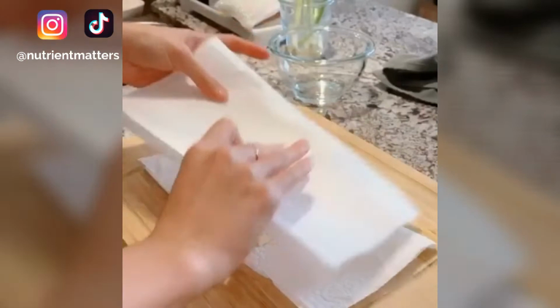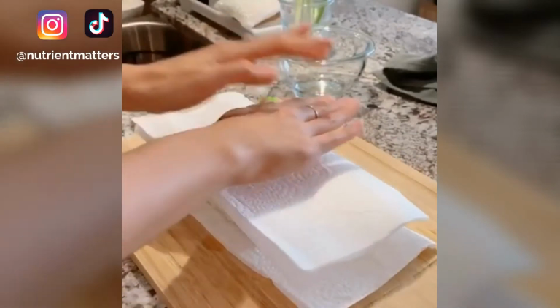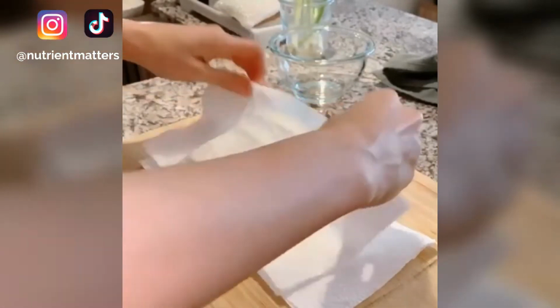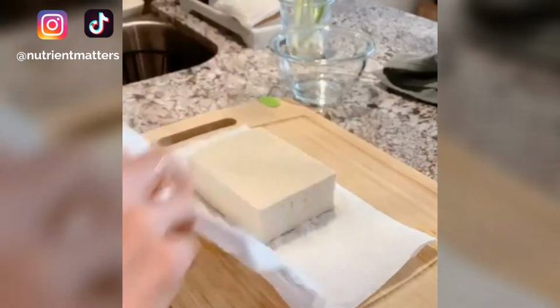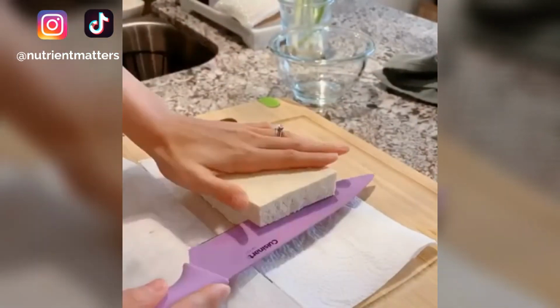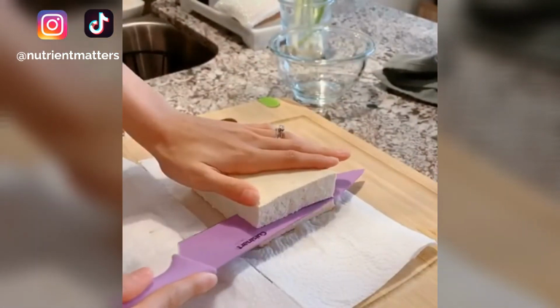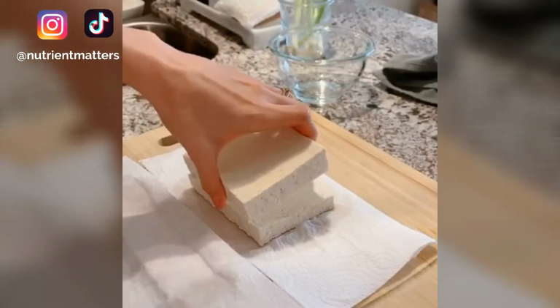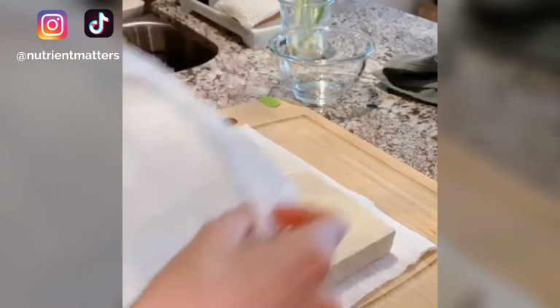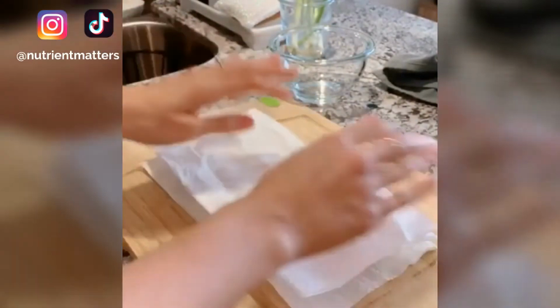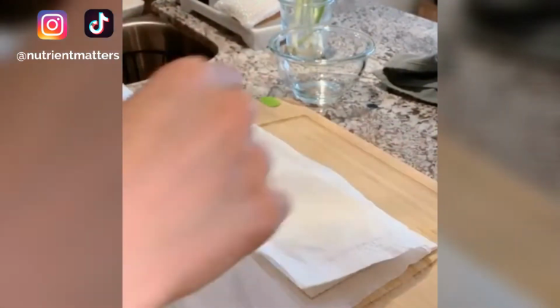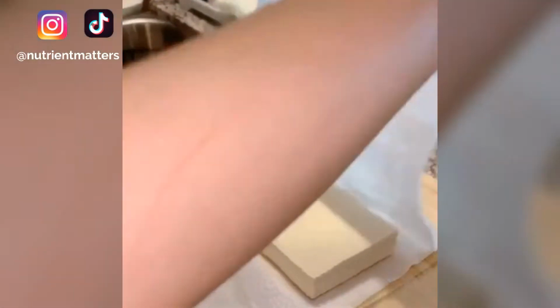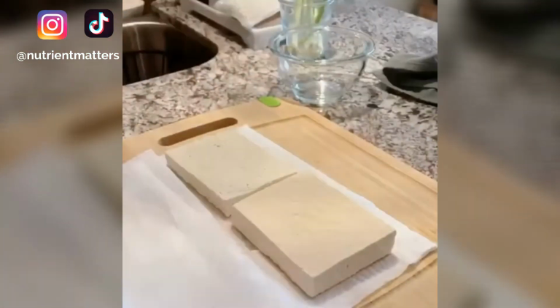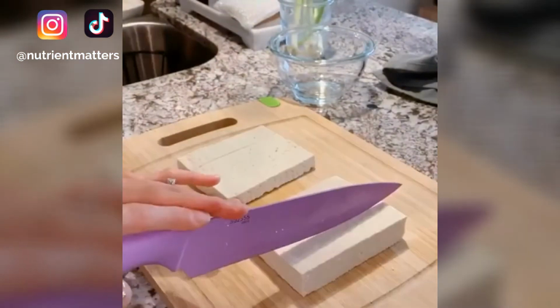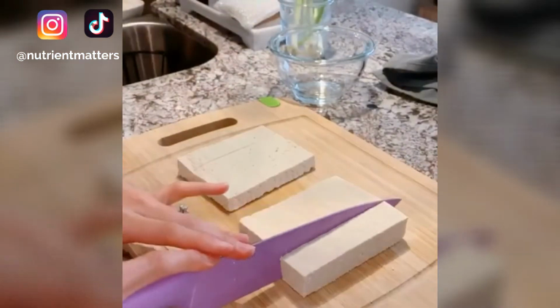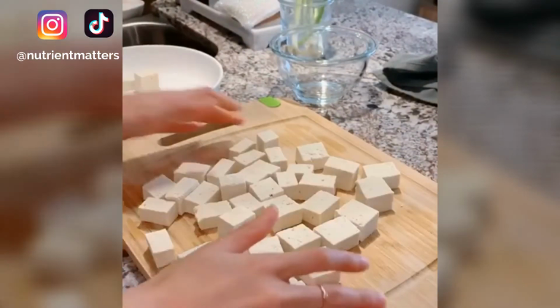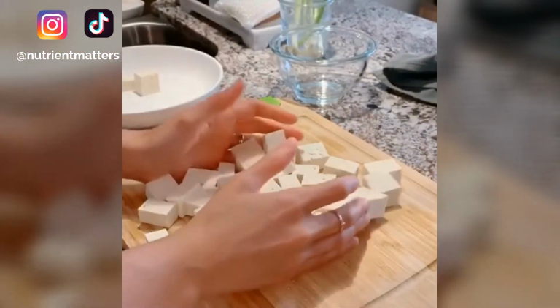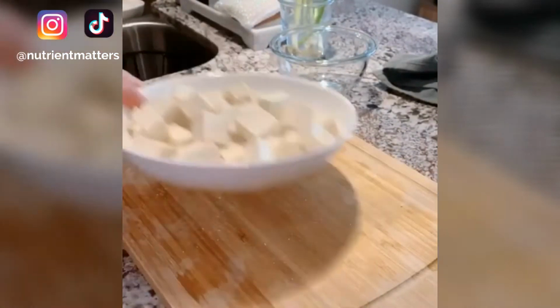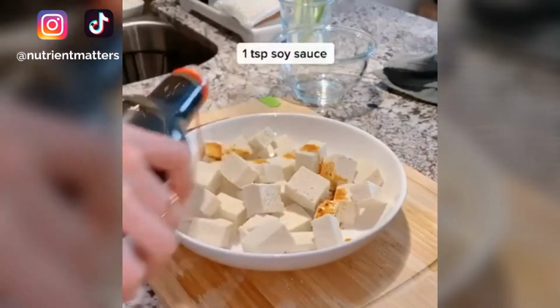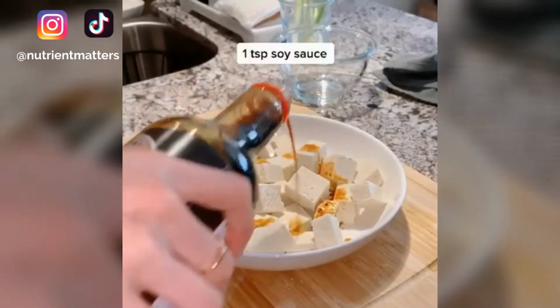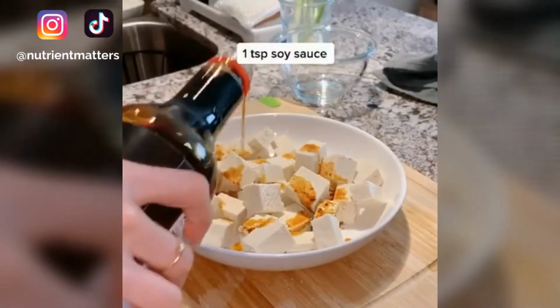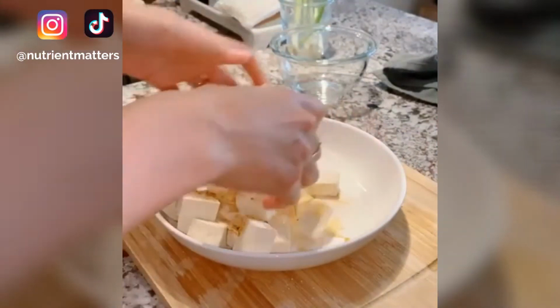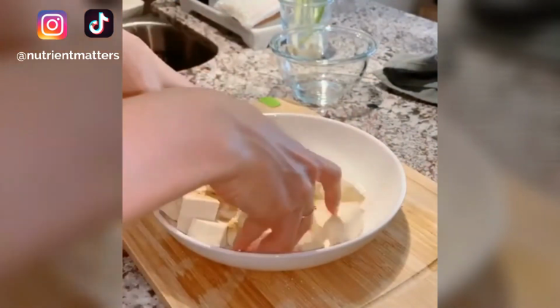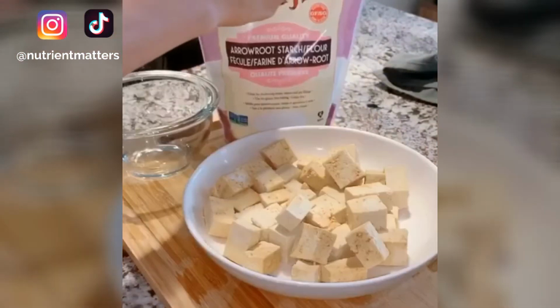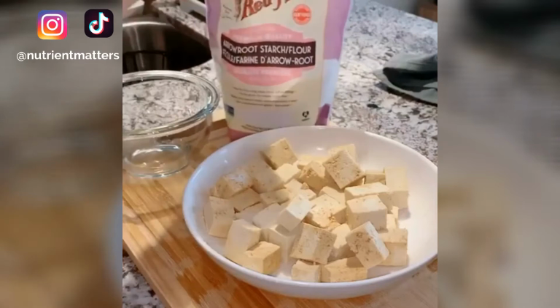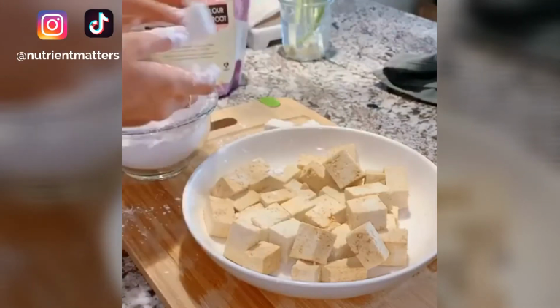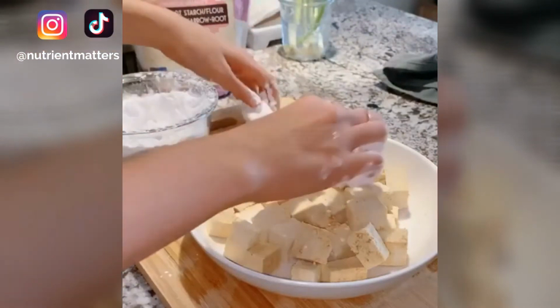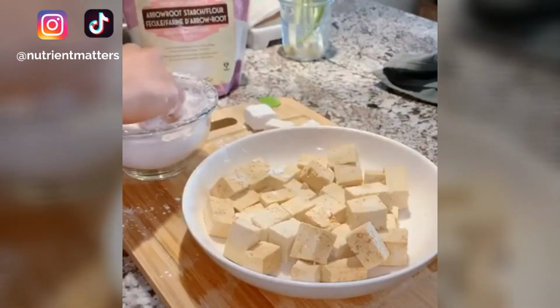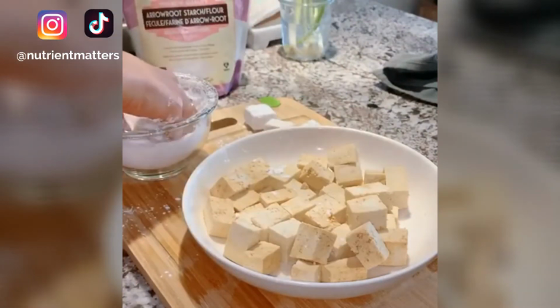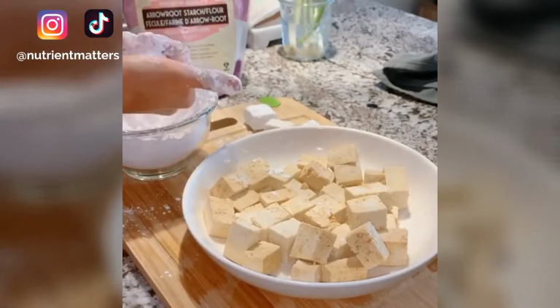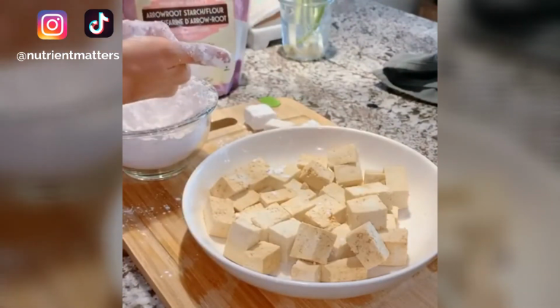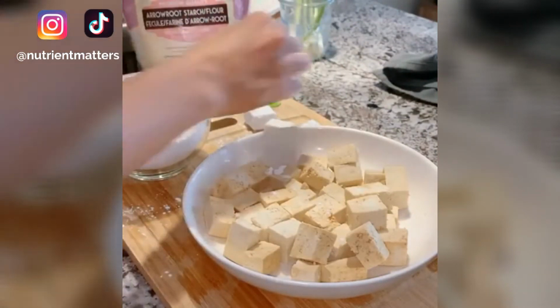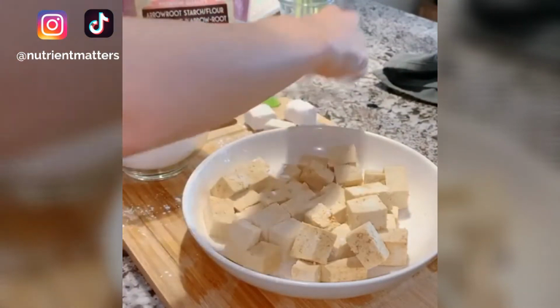Take your tofu block and squeeze out all the moisture. Cut it in half, lay the sides down flat, and squeeze out more moisture. Cut the blocks into little cubes and transfer them to a dish. Add soy sauce and gently mix together. Use arrowroot starch or cornstarch to coat the tofu blocks on all sides.